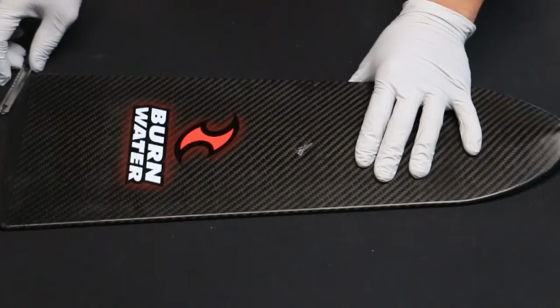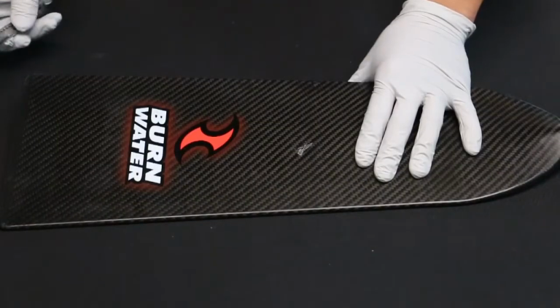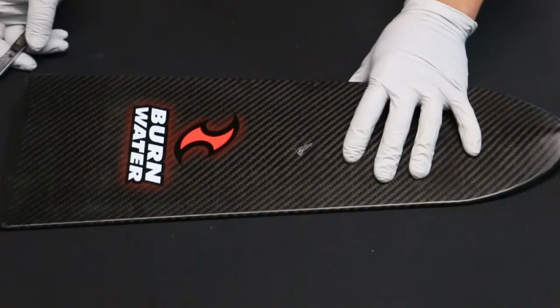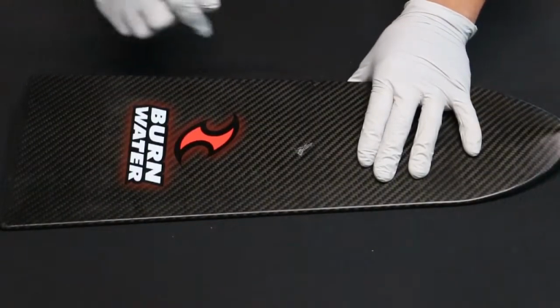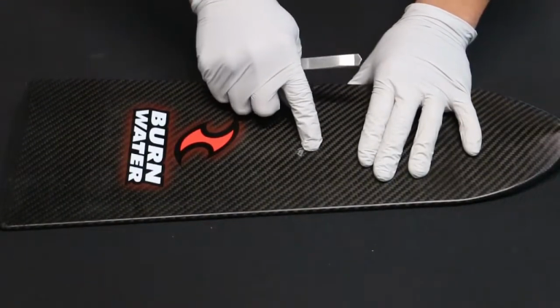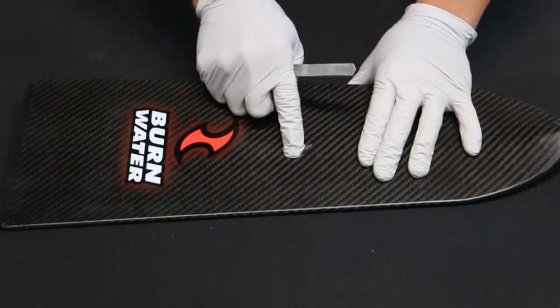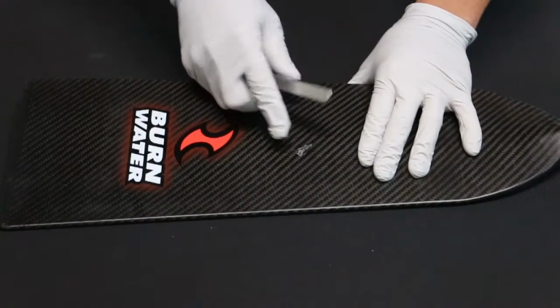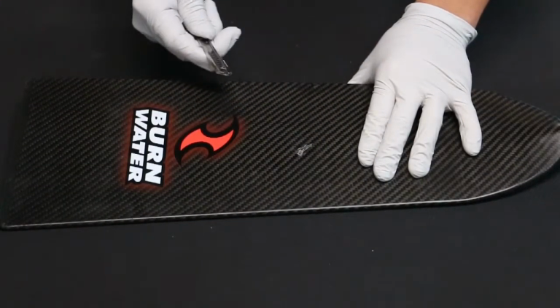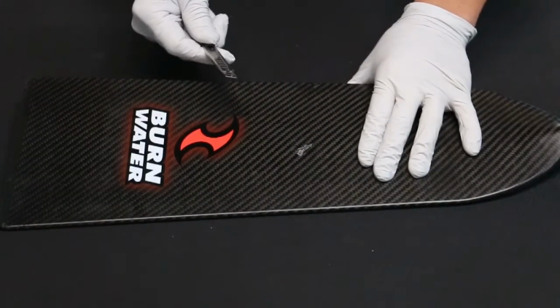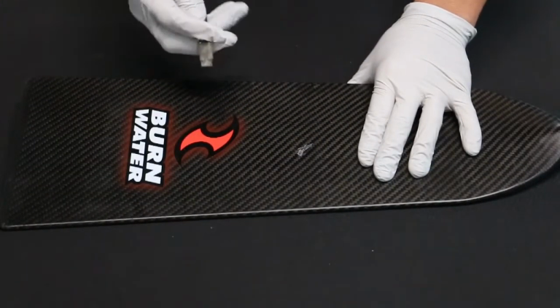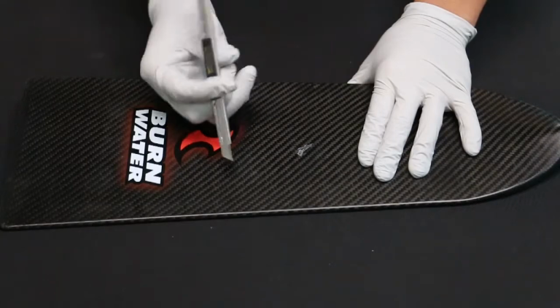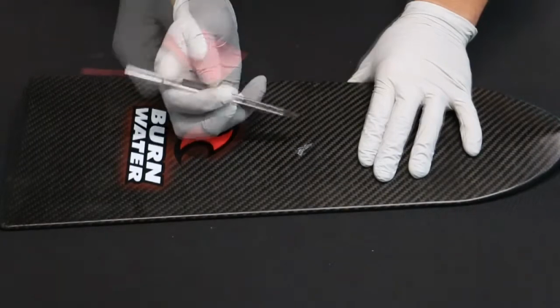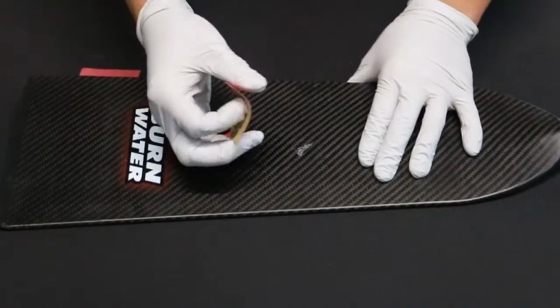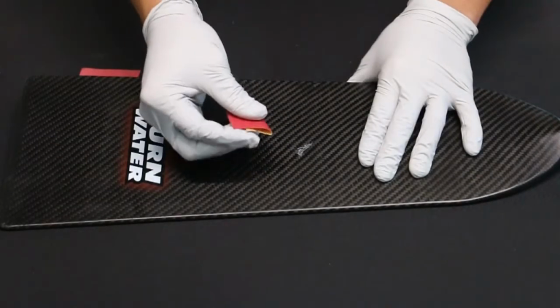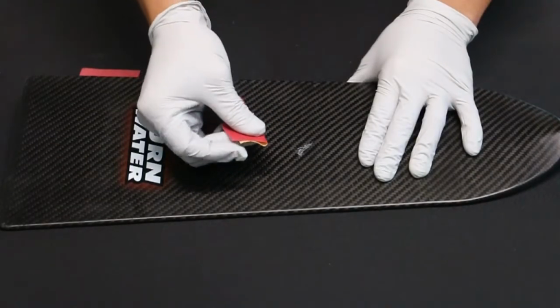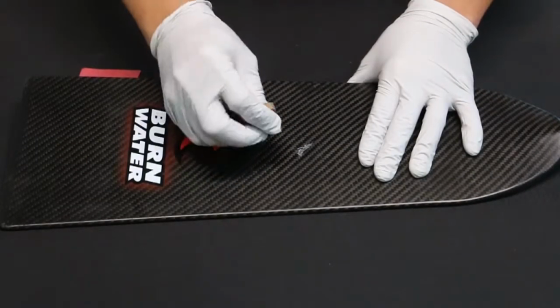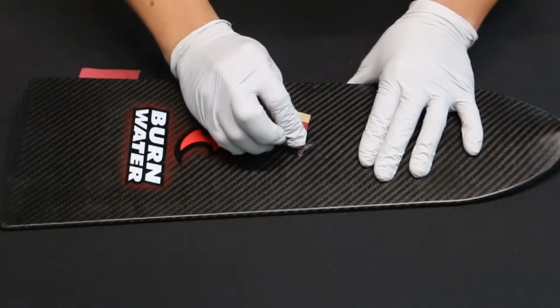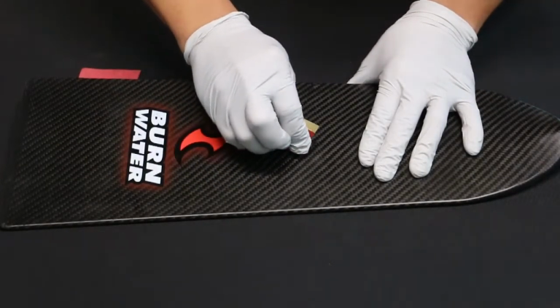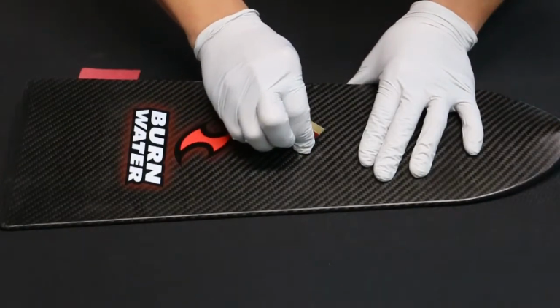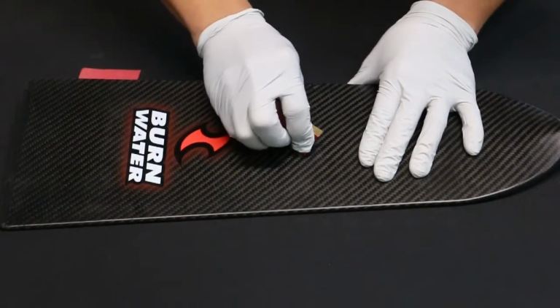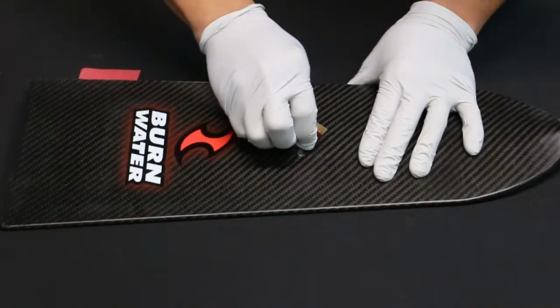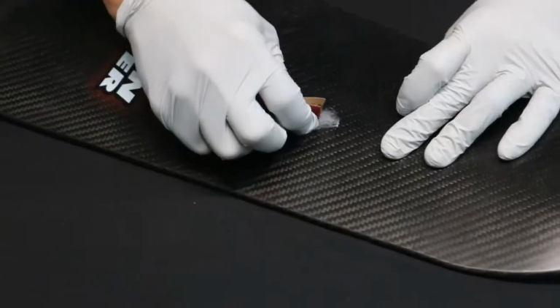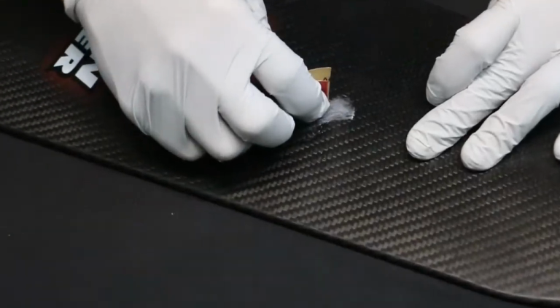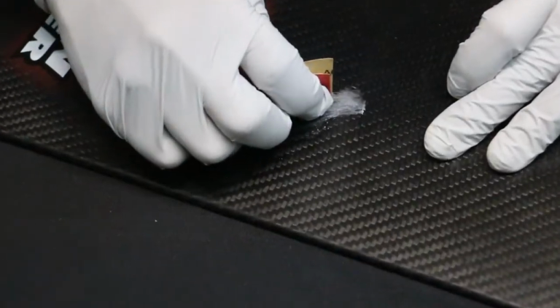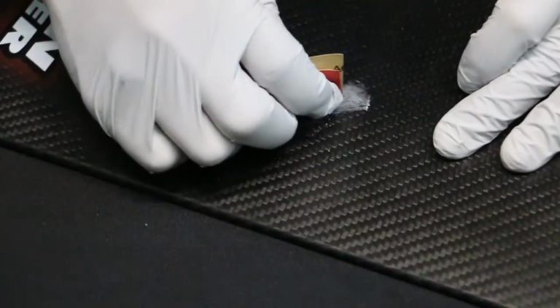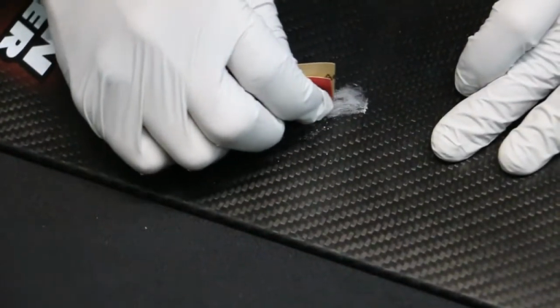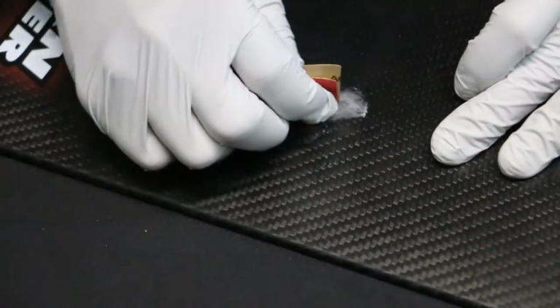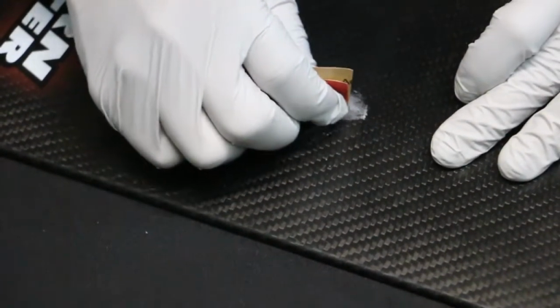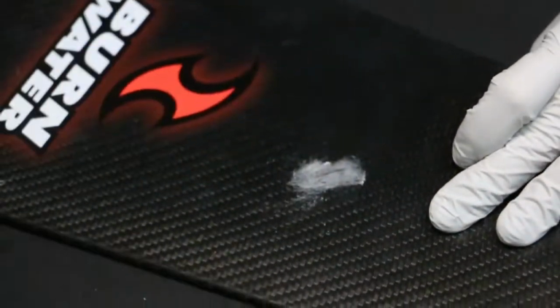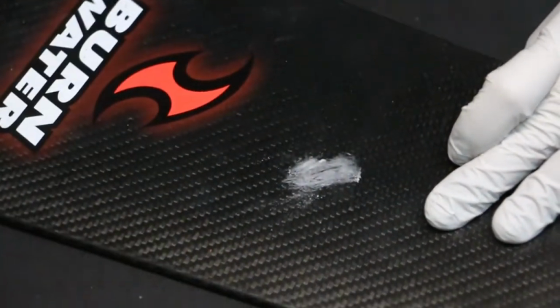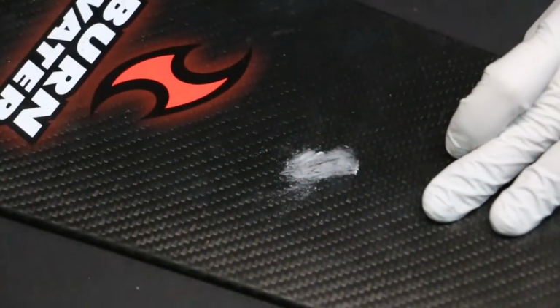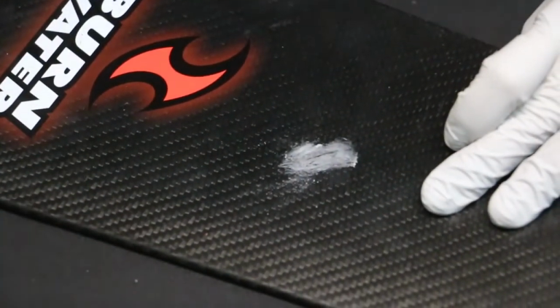The first thing you'll do is use the razor blade to remove any of the loose carbon or foam that may be flopping around. Then with your 220 grit sandpaper, you'll sand the inside of the dent as well as one eighth inch around the hole. Some people use tape to mask this area off.